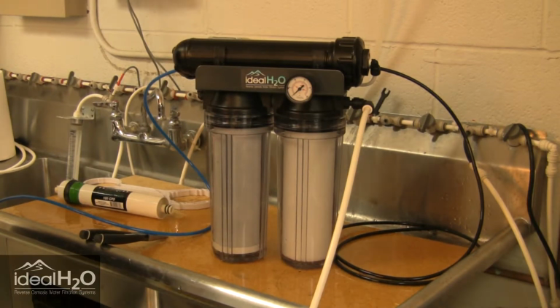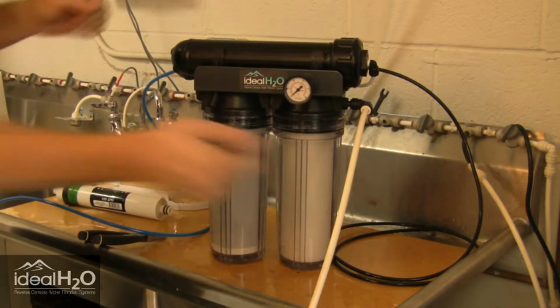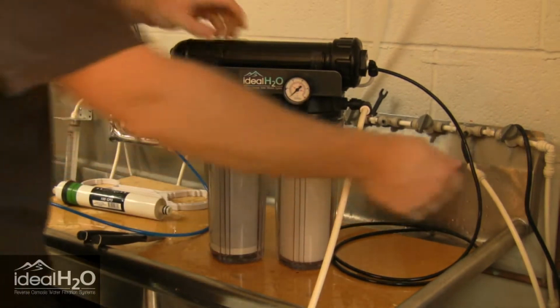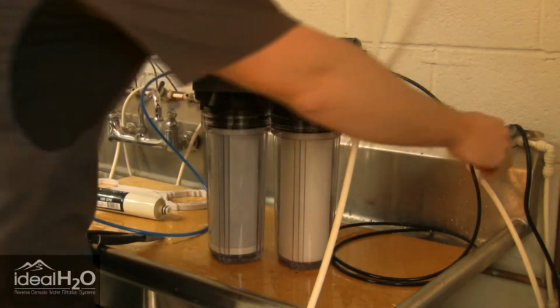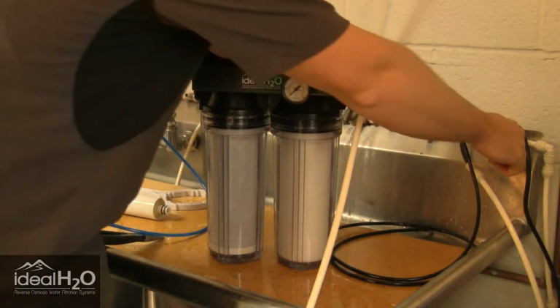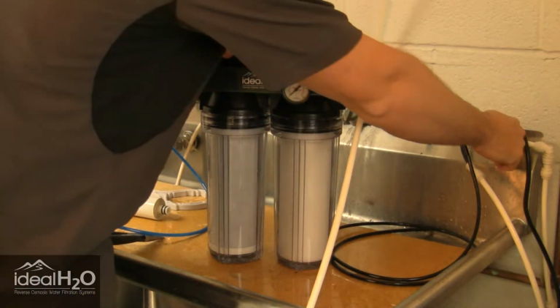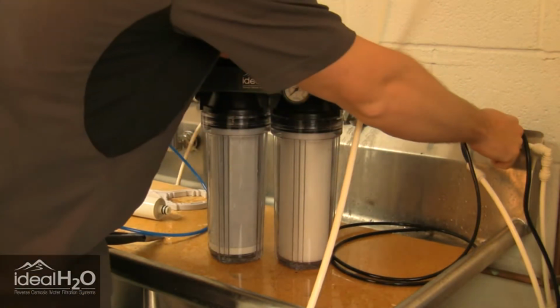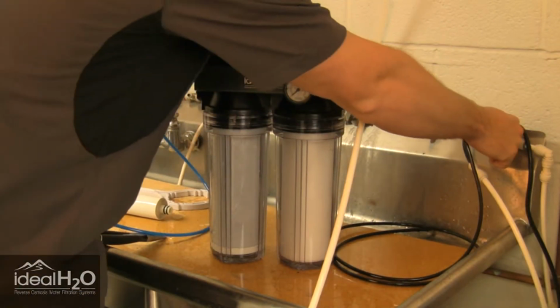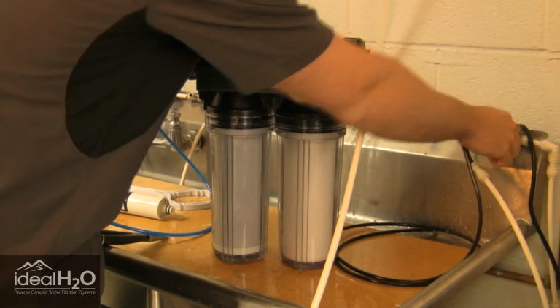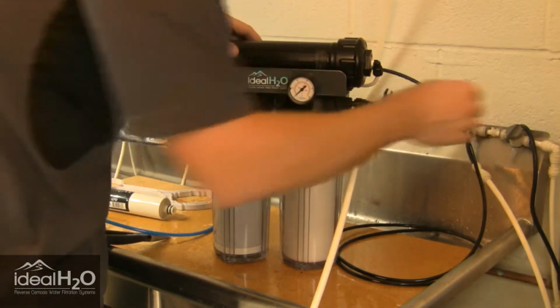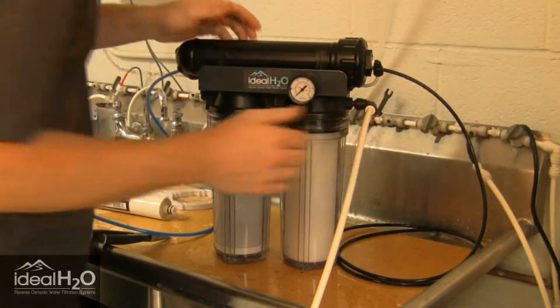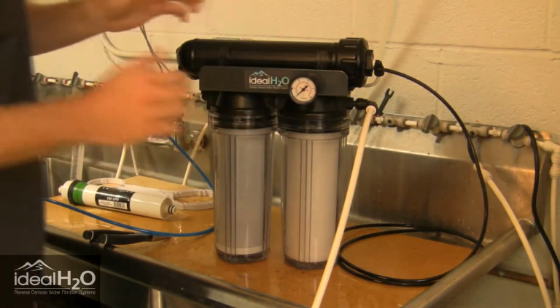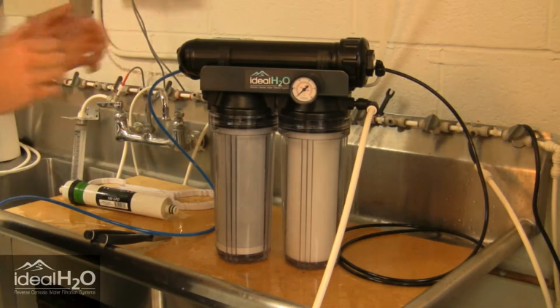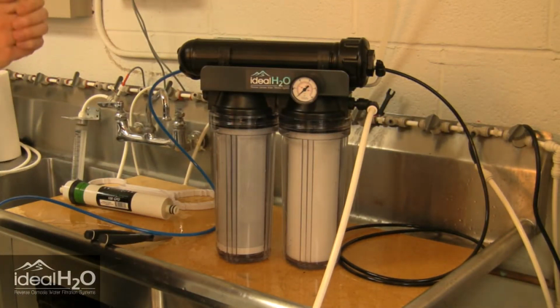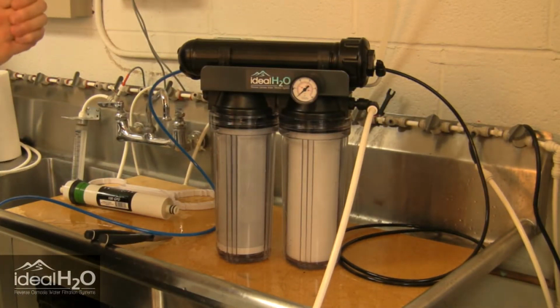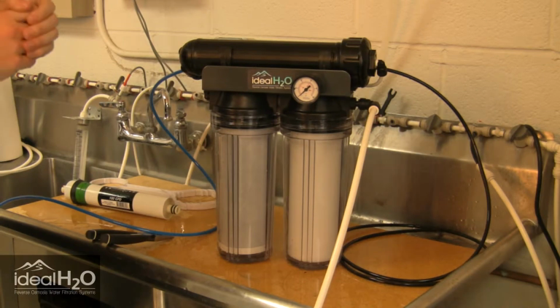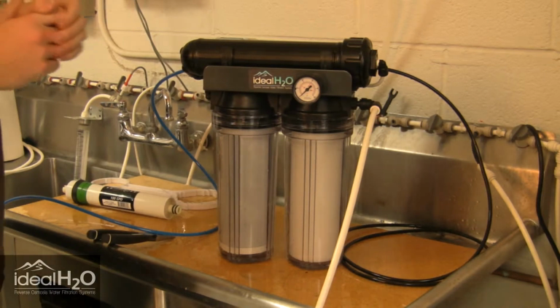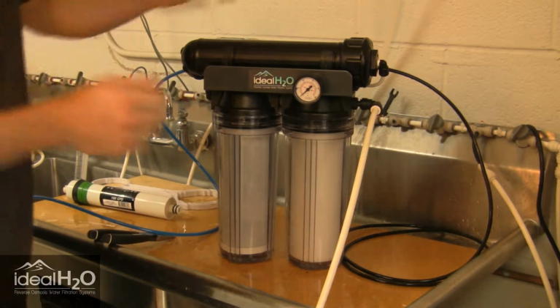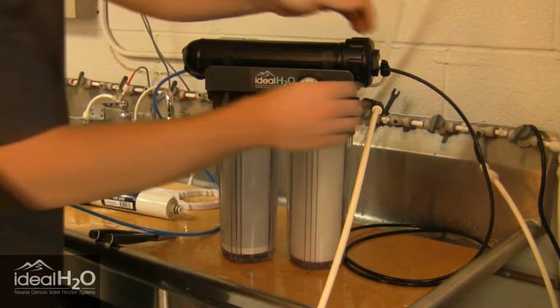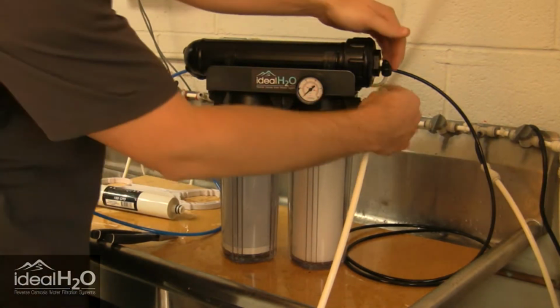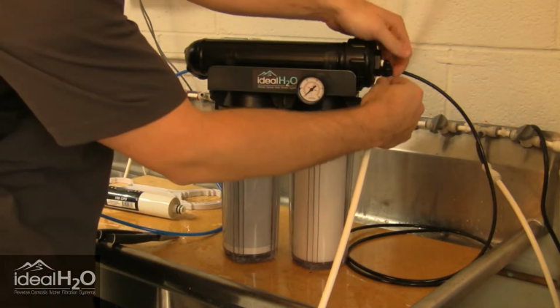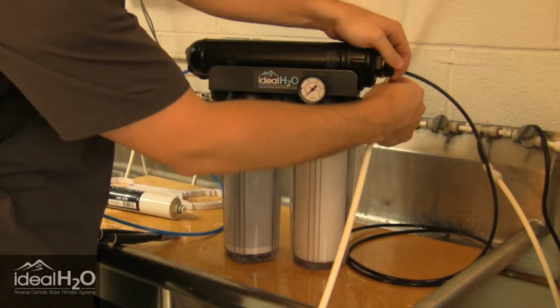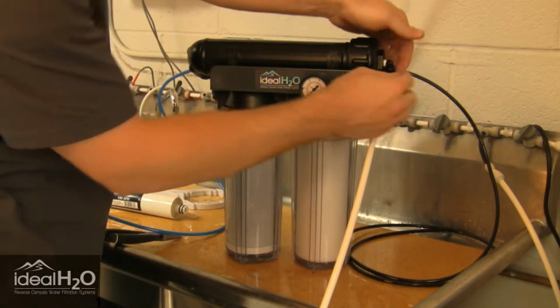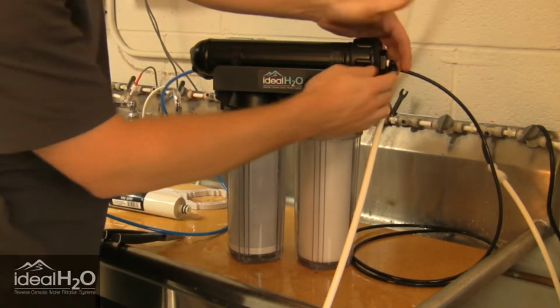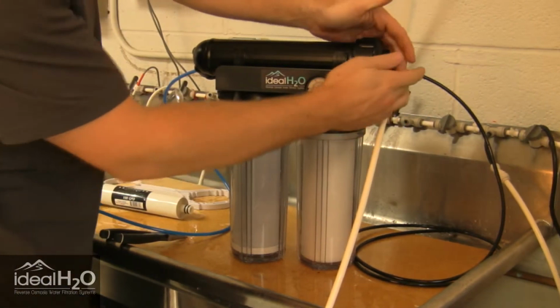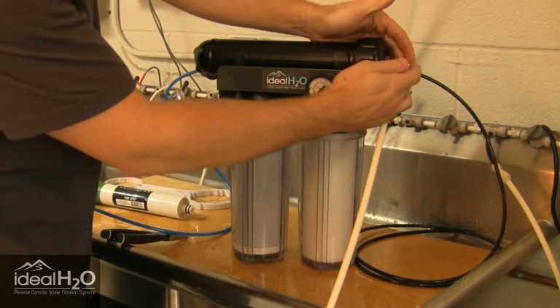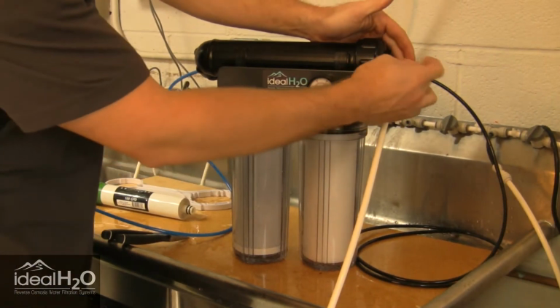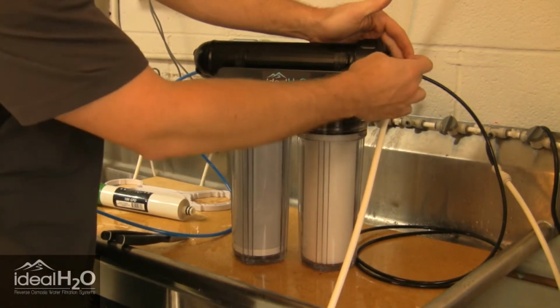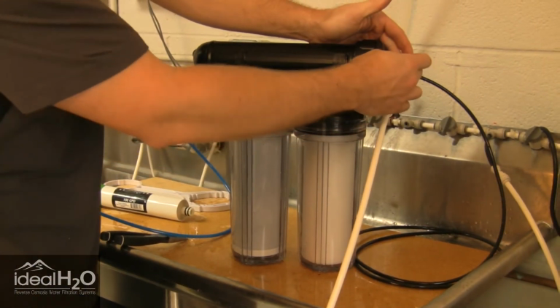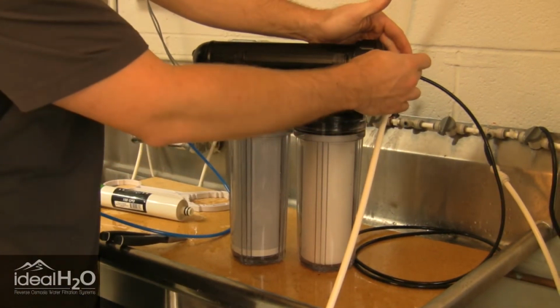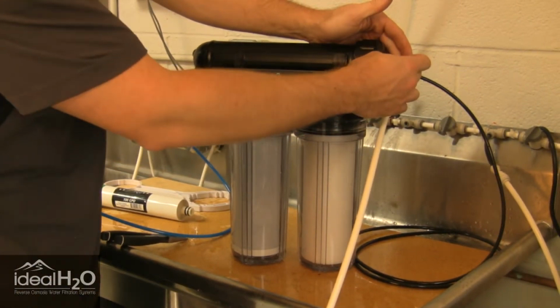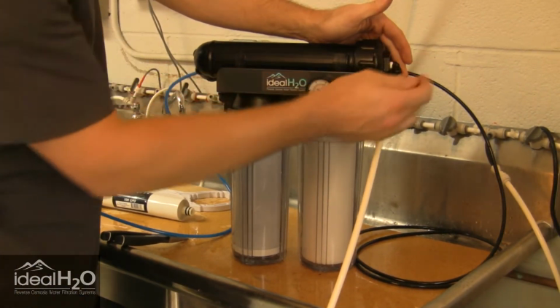Make sure your feed line is turned off. Then we're going to disconnect the RO tubing from the quick connect fitting that feeds into the RO membrane housing.